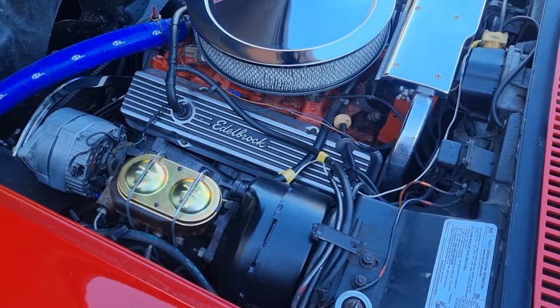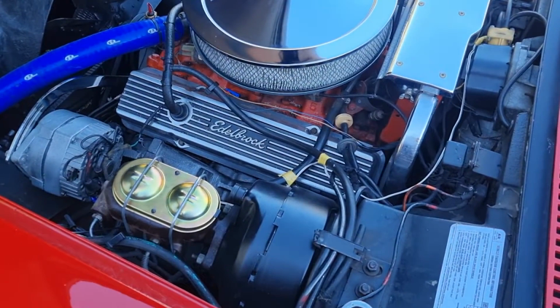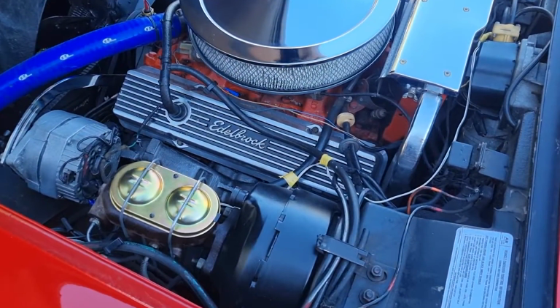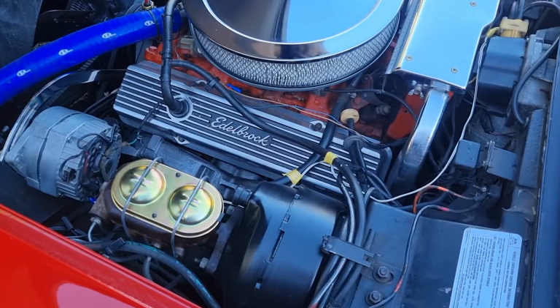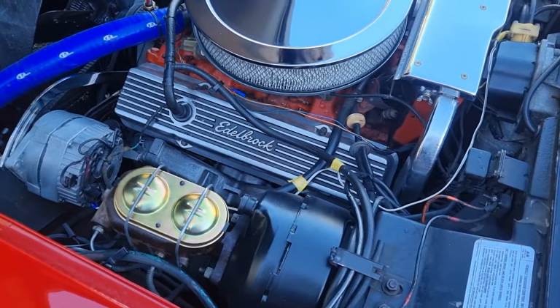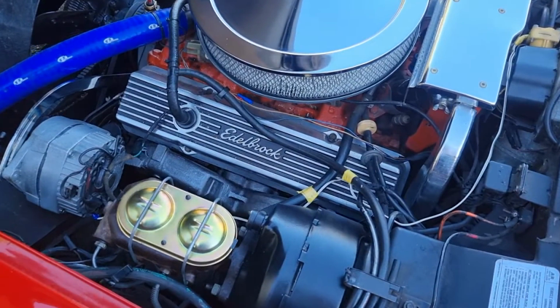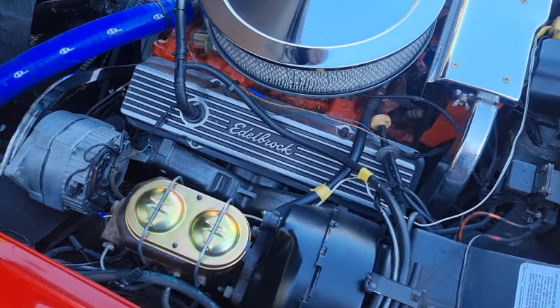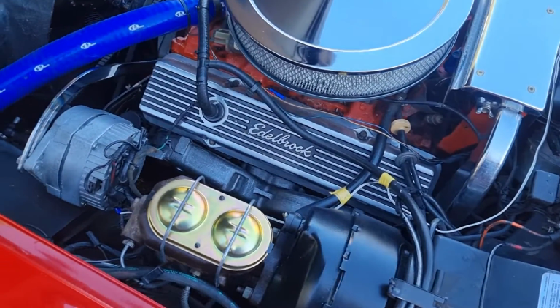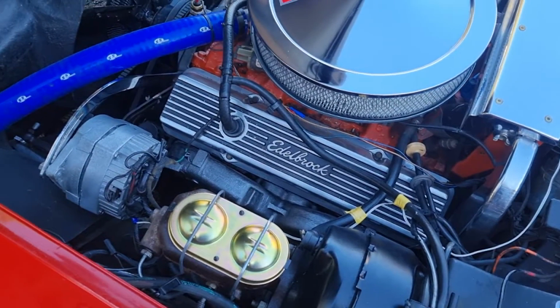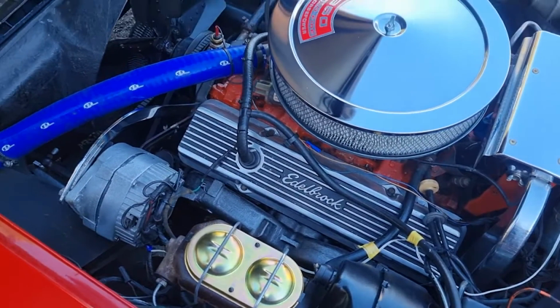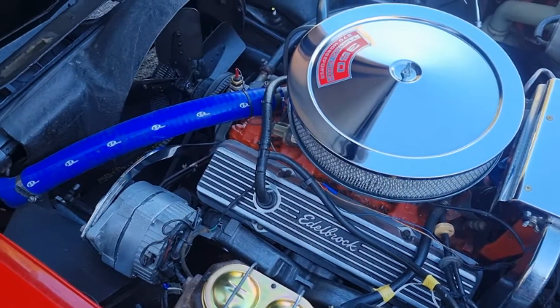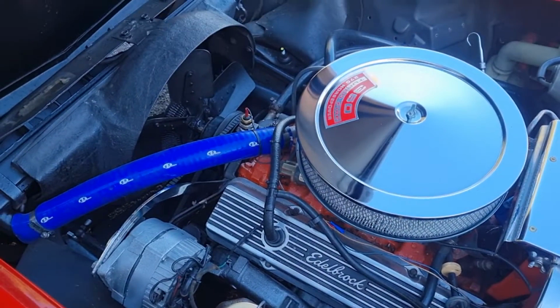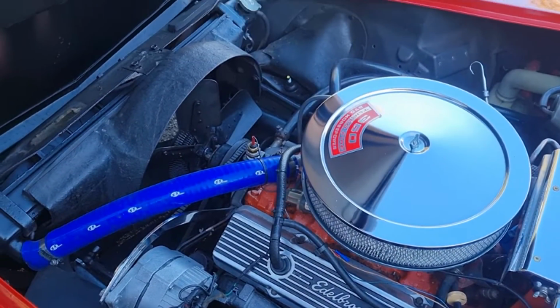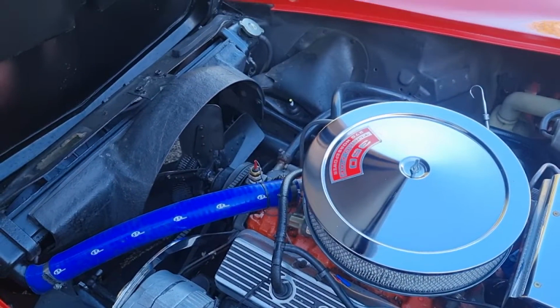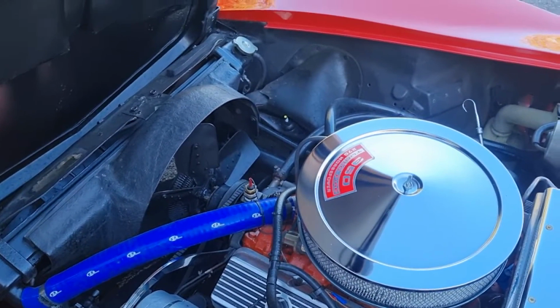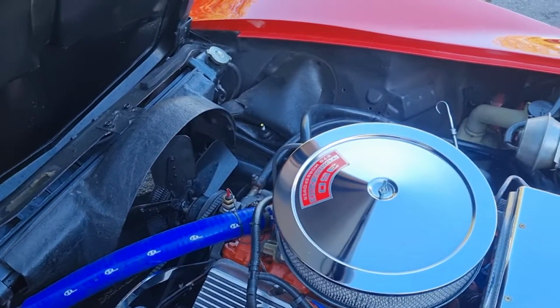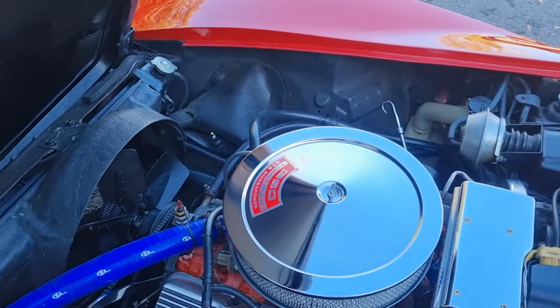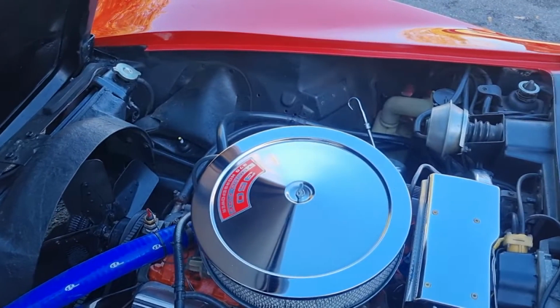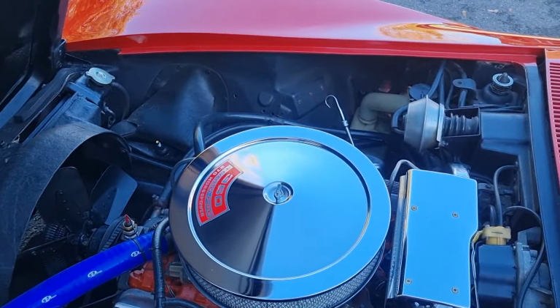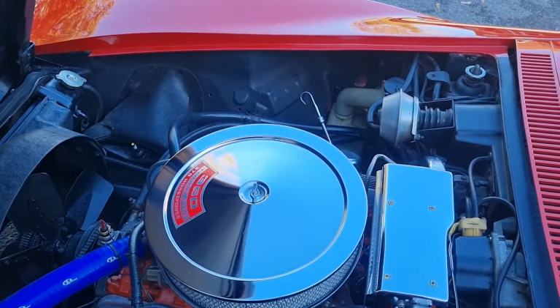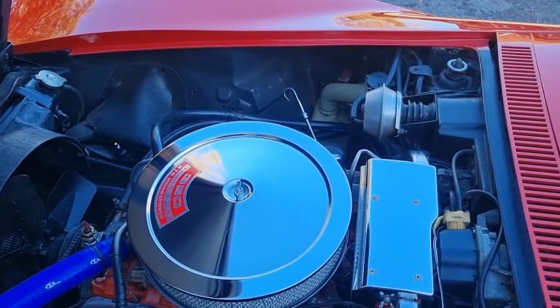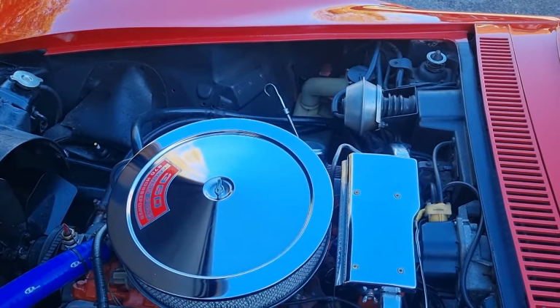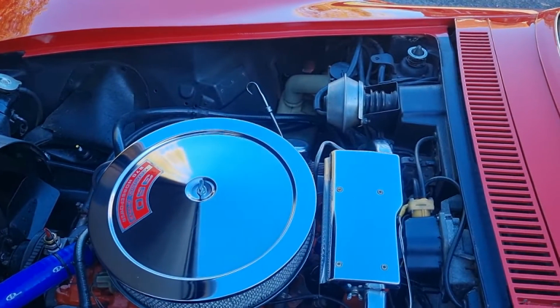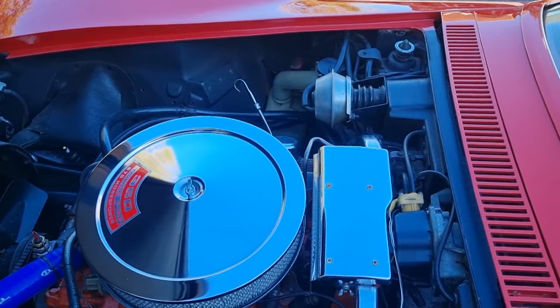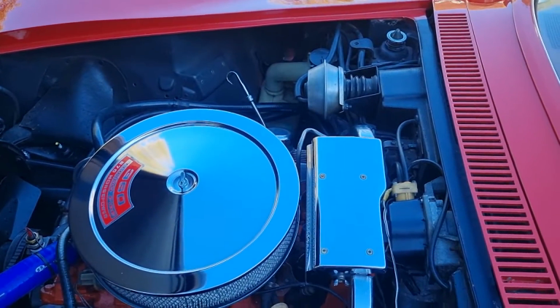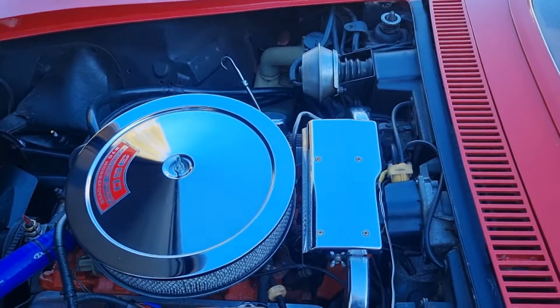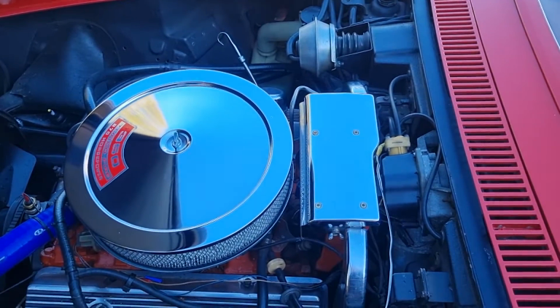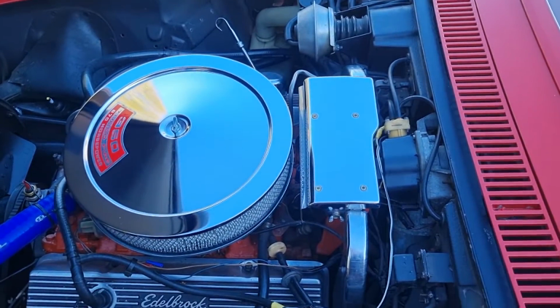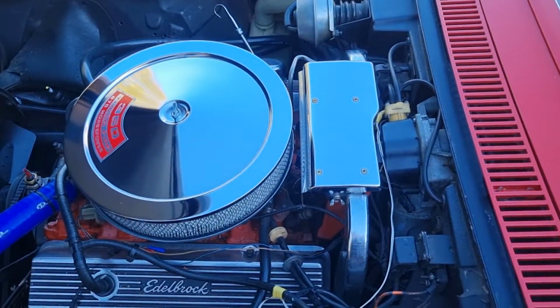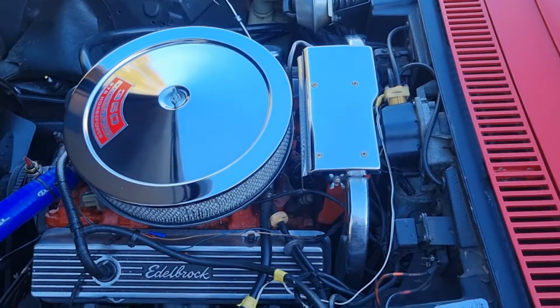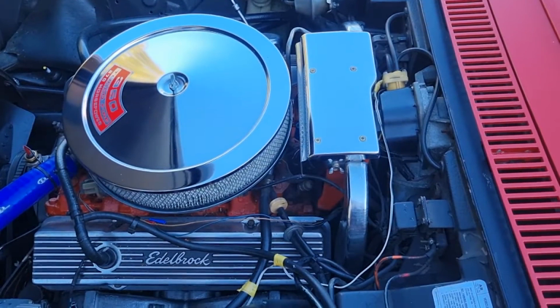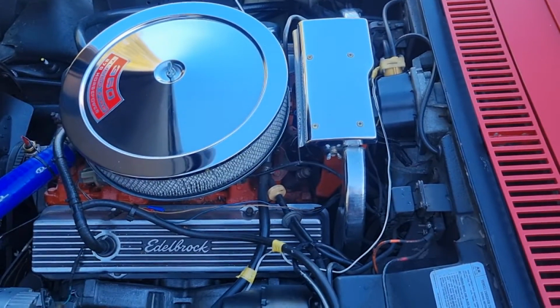Lovely engine bay, all the ignition shielding, new brakes. Headlamps work perfectly — in fact we'll show you them all in a minute.